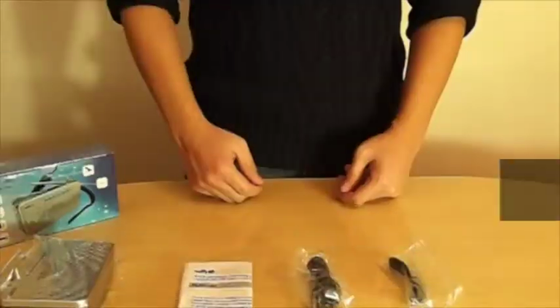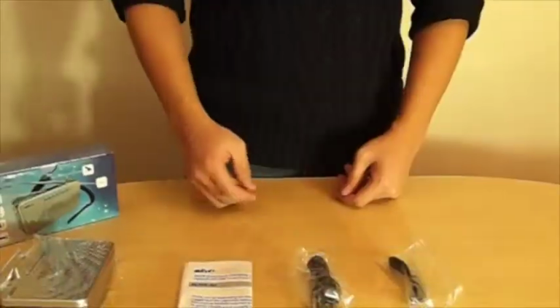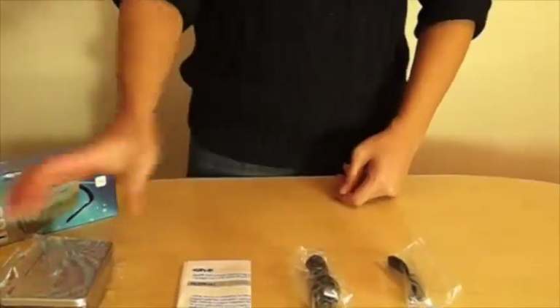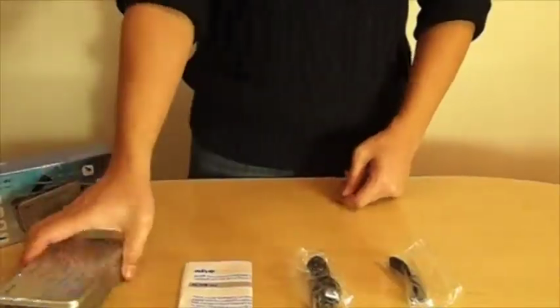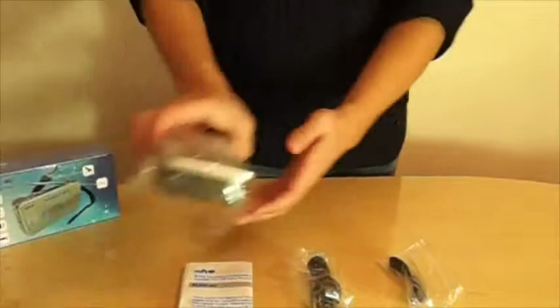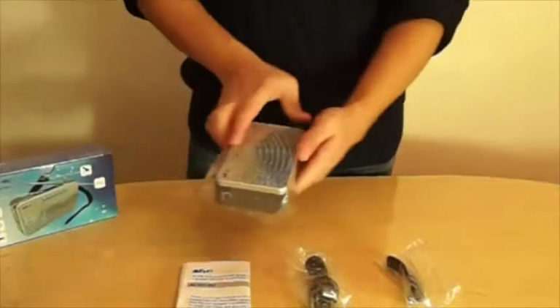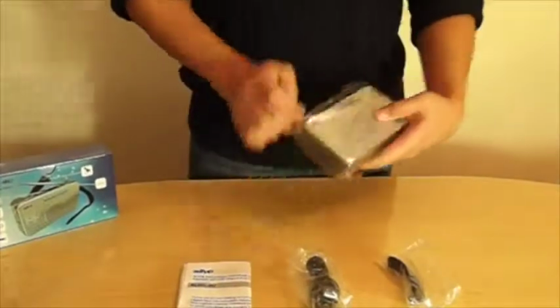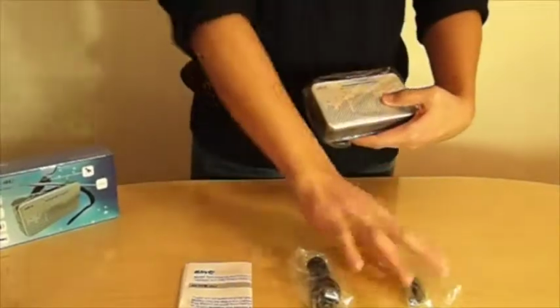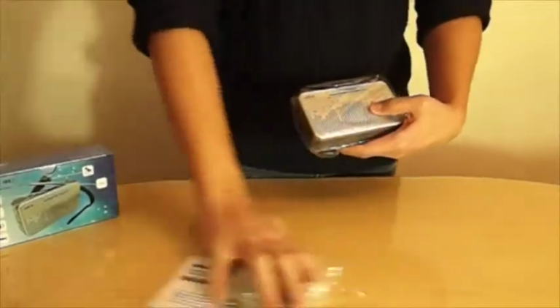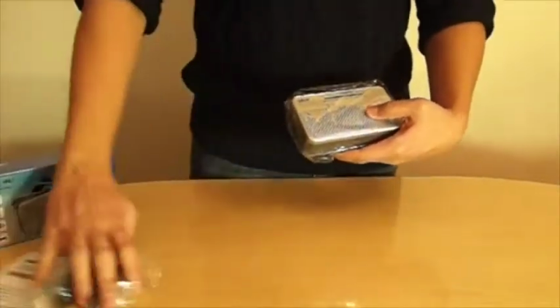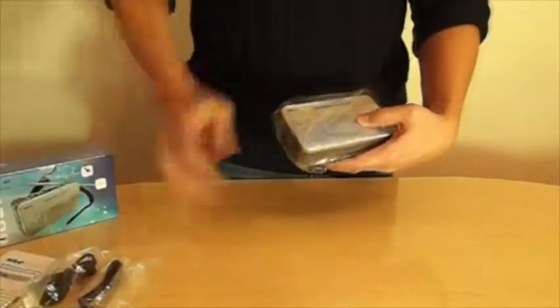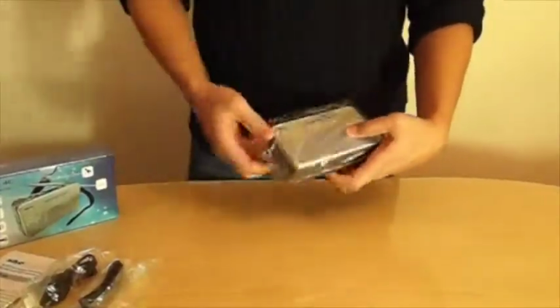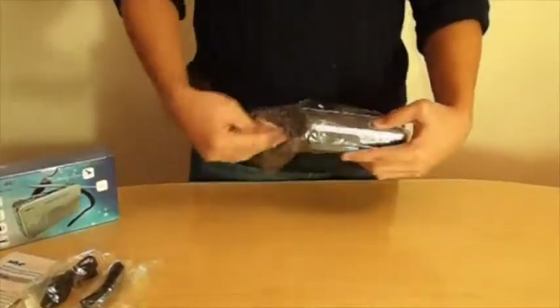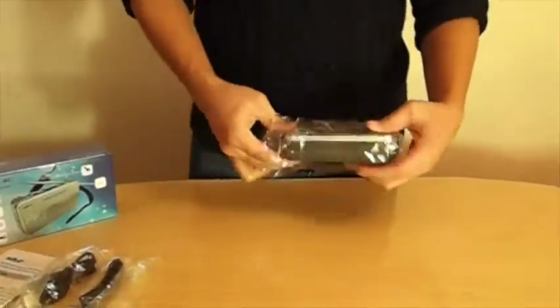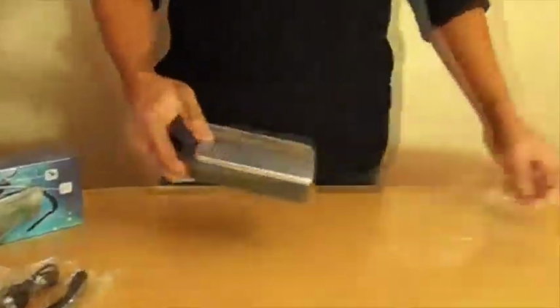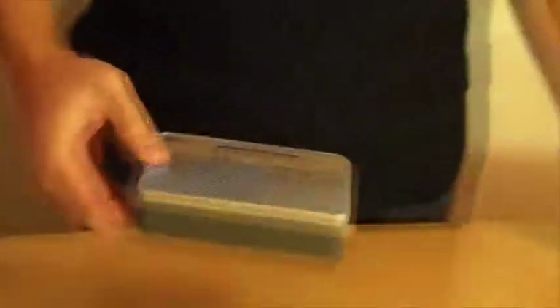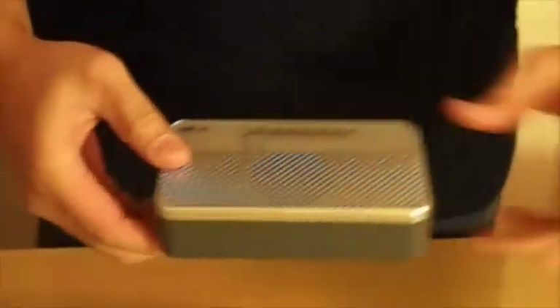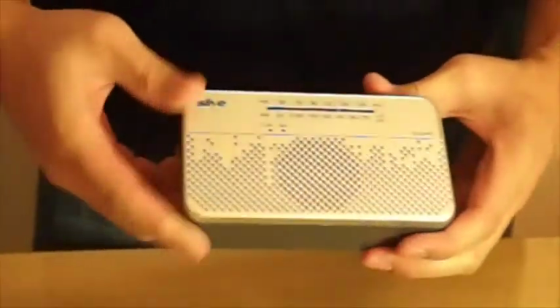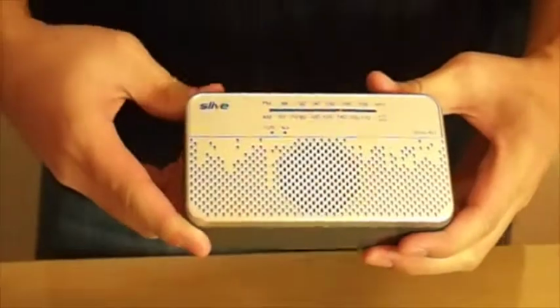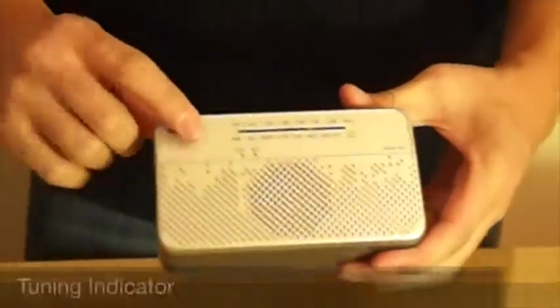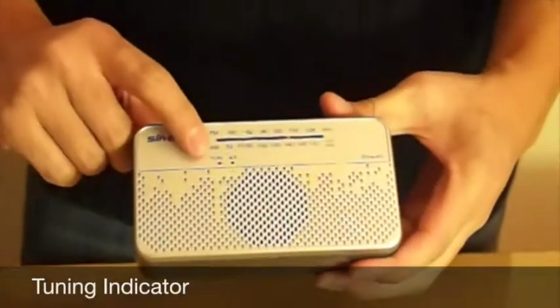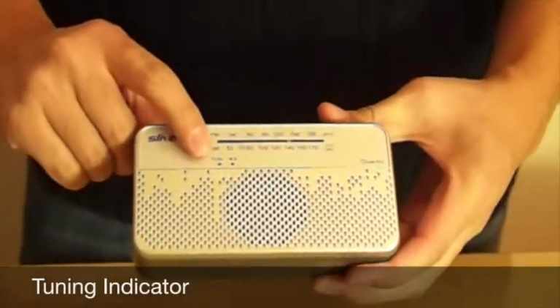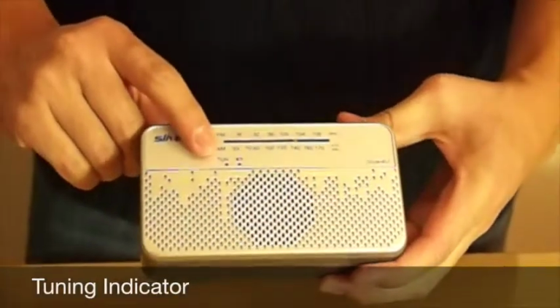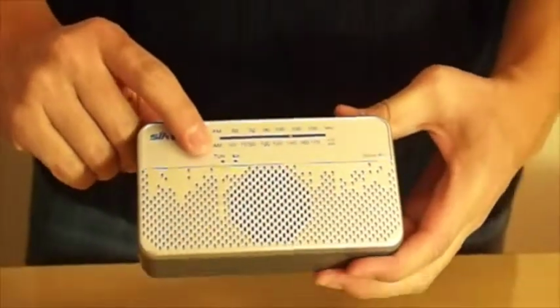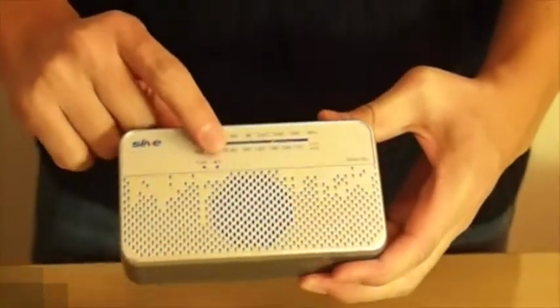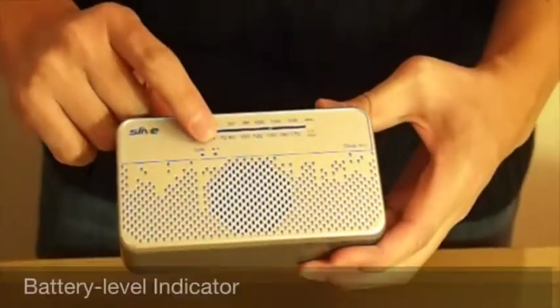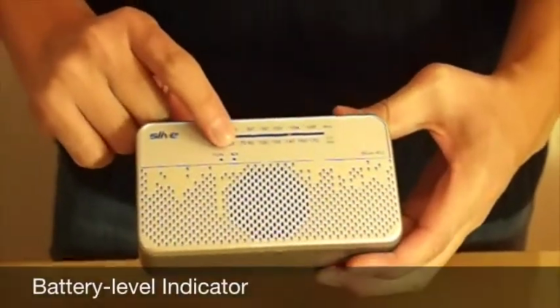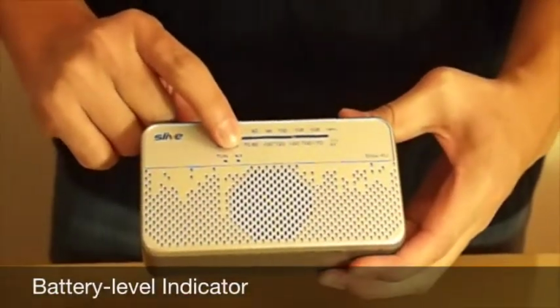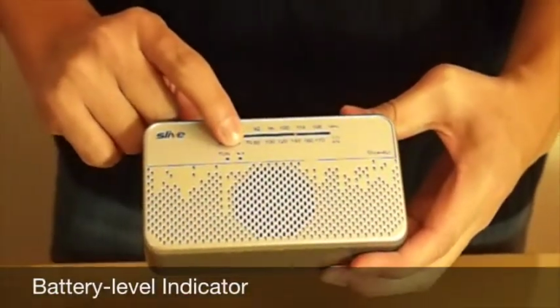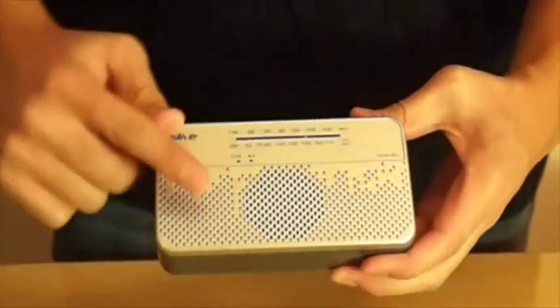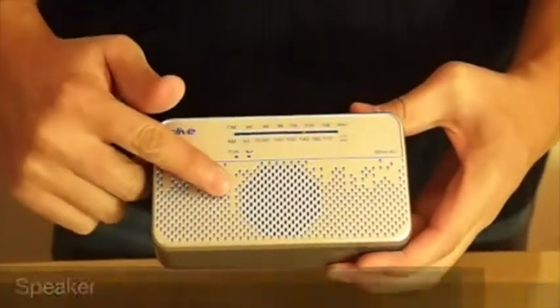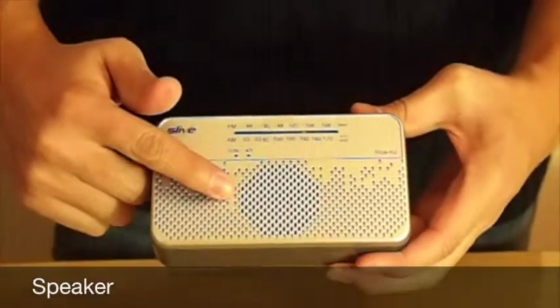Now let's go over the radio itself. On the front we have a tuning indicator, a battery level indicator, and a speaker.